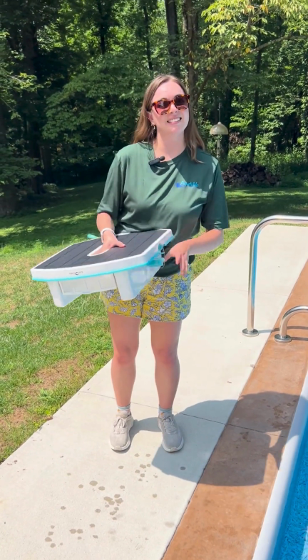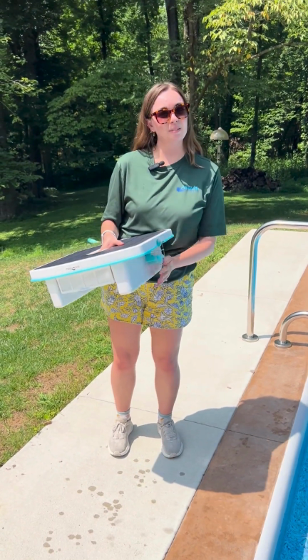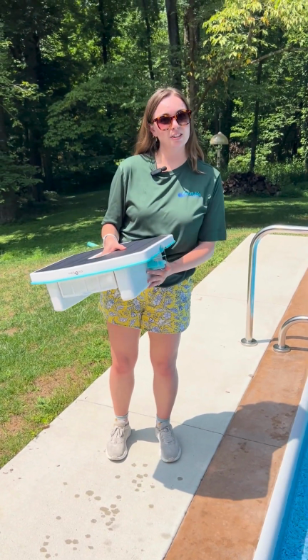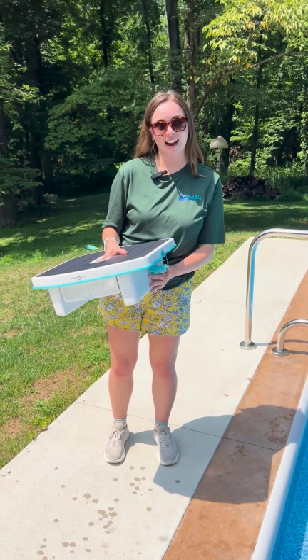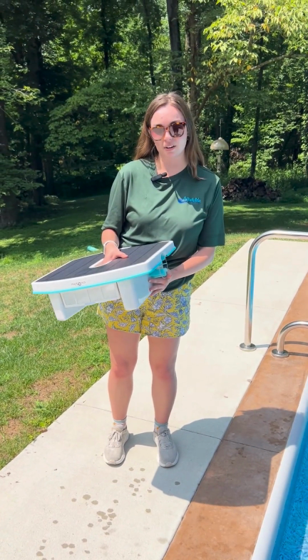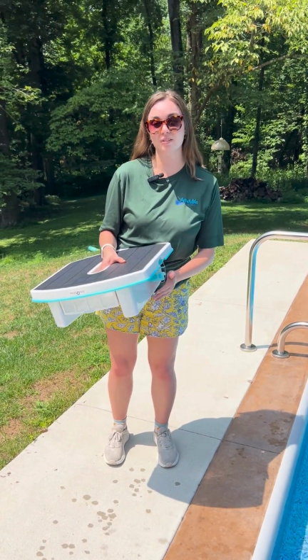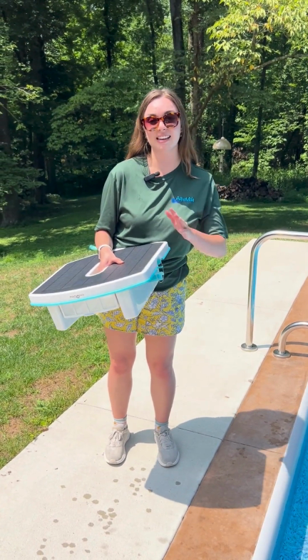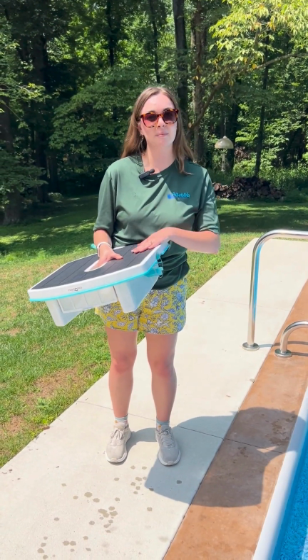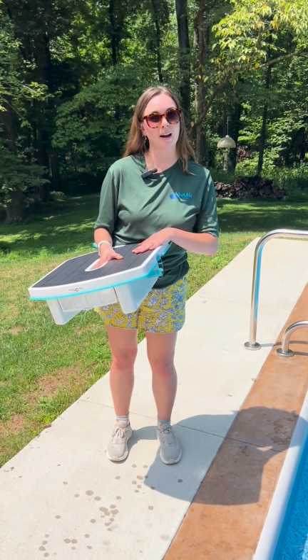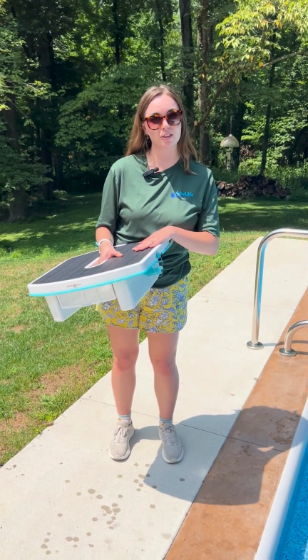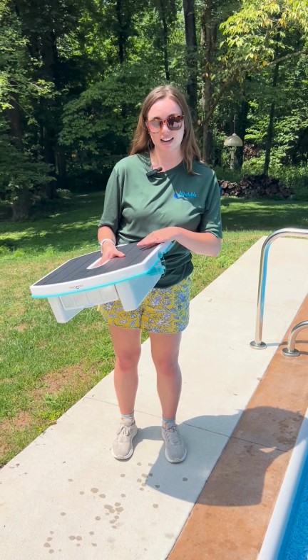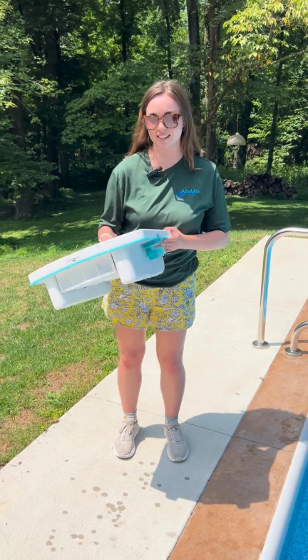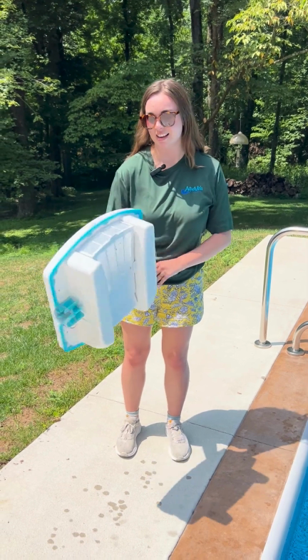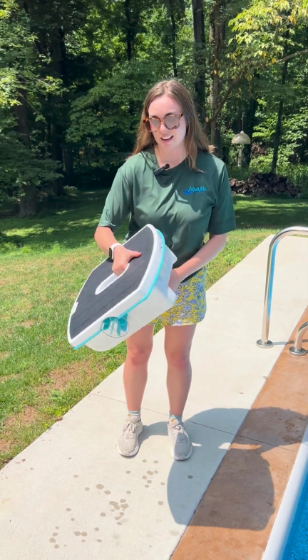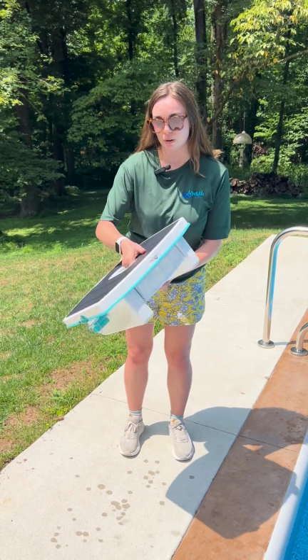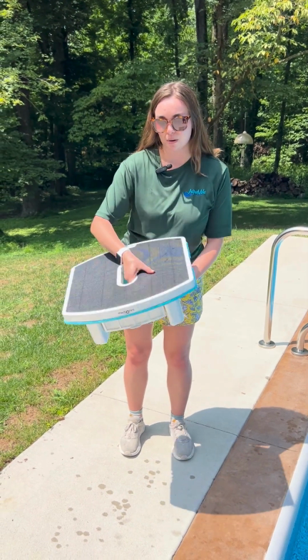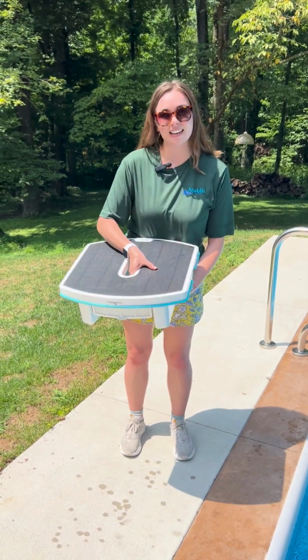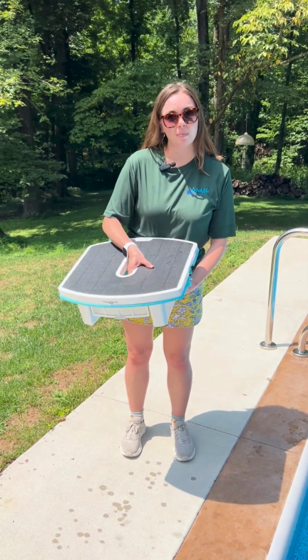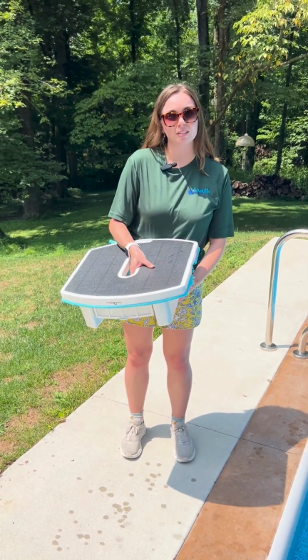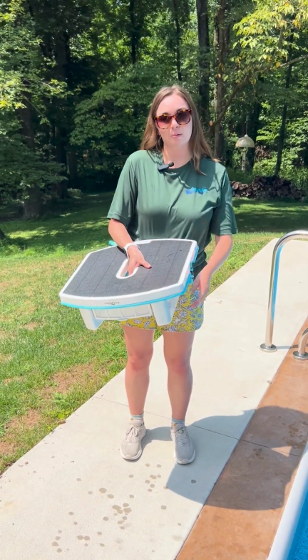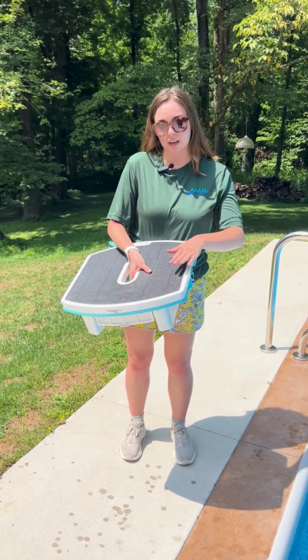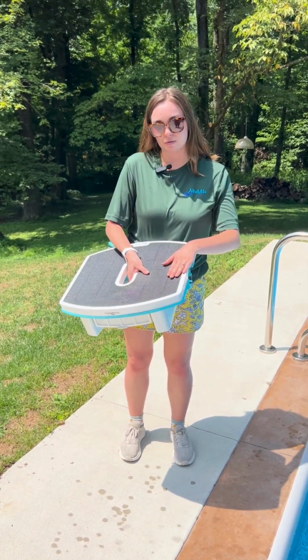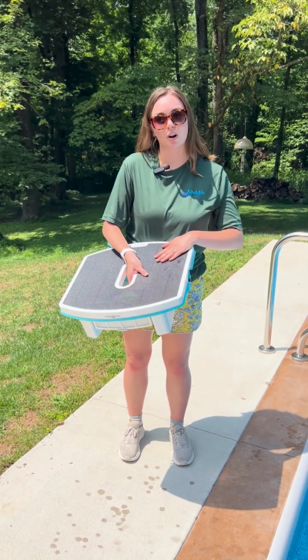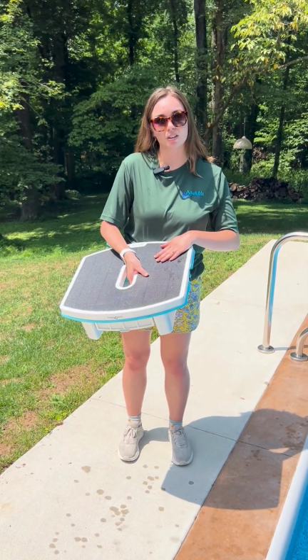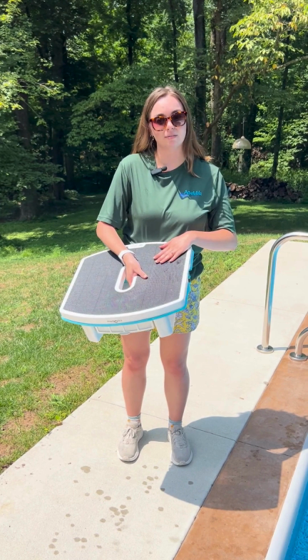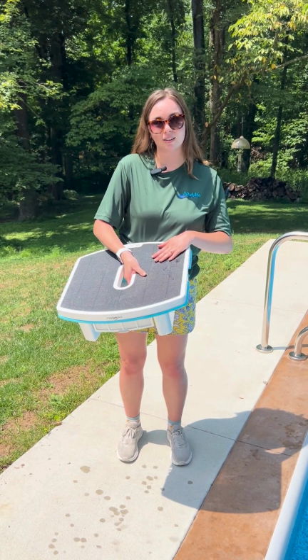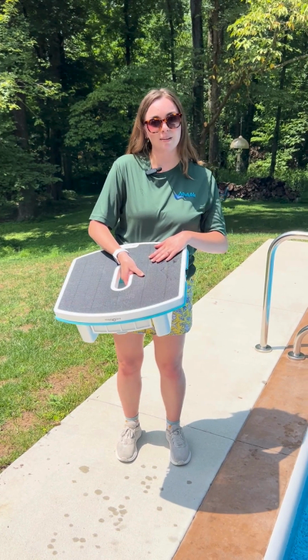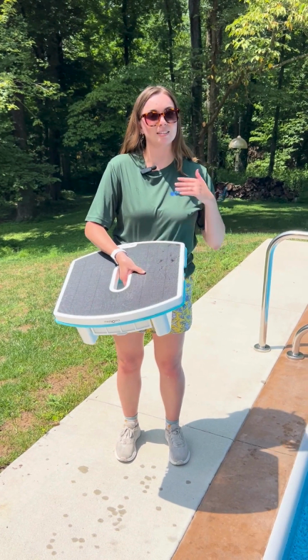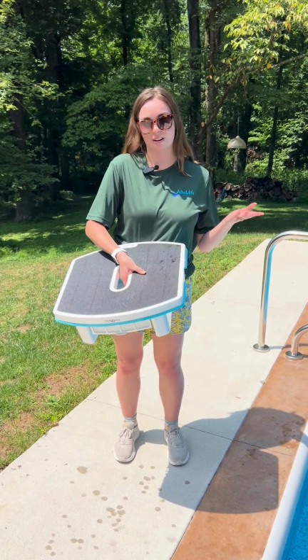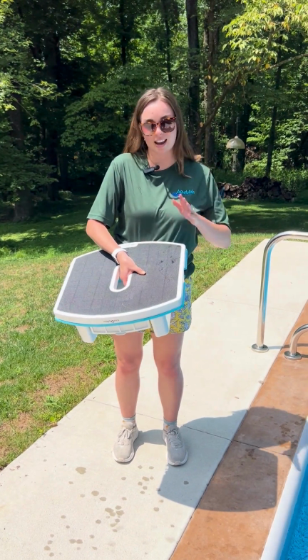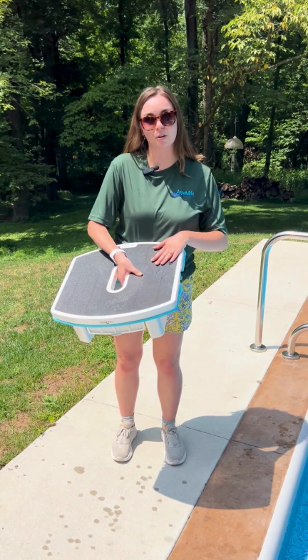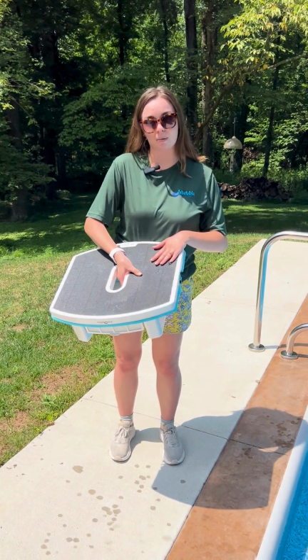Today I'm going to show you guys how to use the Skimmy by Maytronics. When you take it out of the box it will be fully charged — if not, it's okay because it is solar powered.